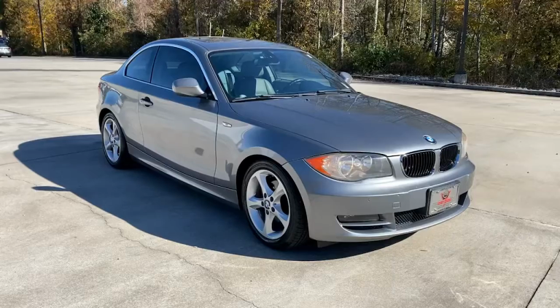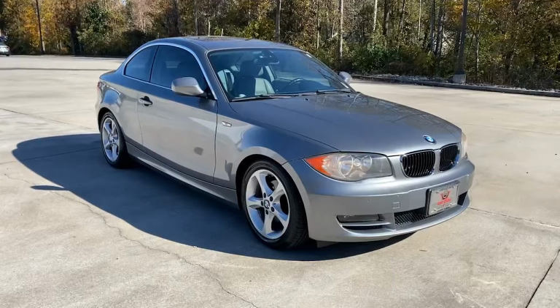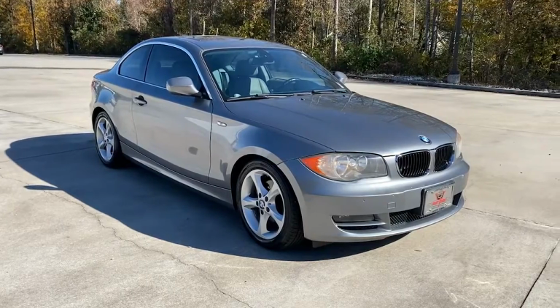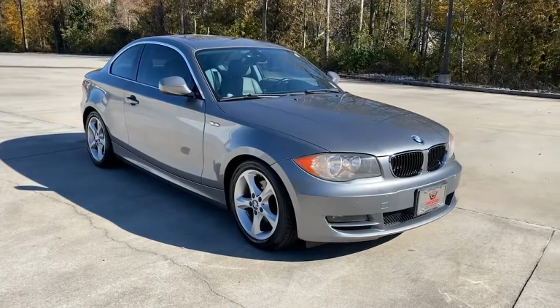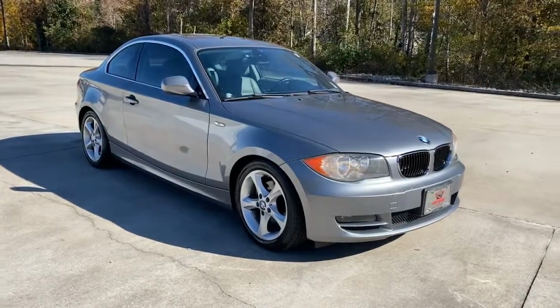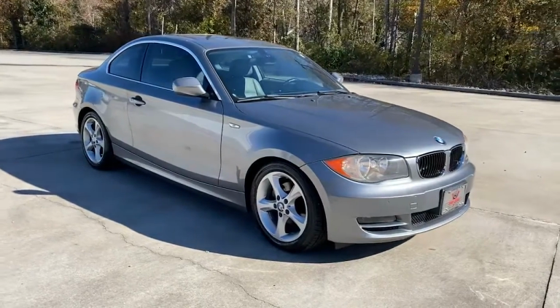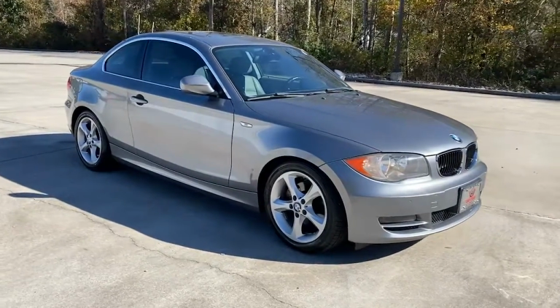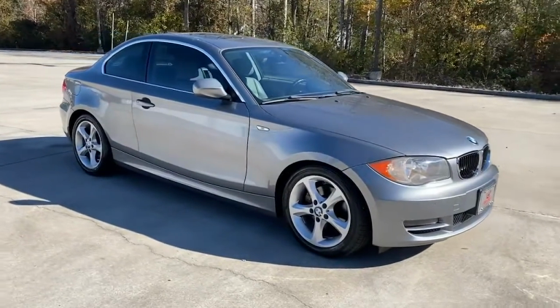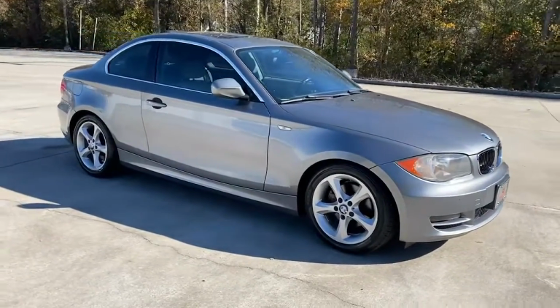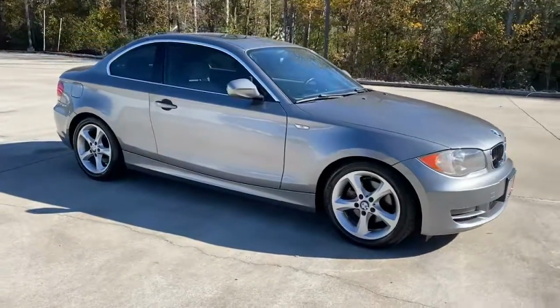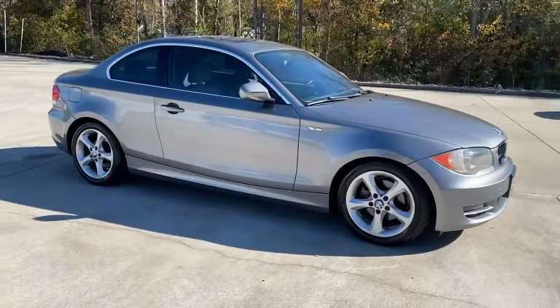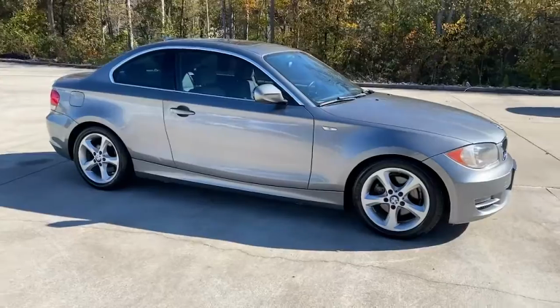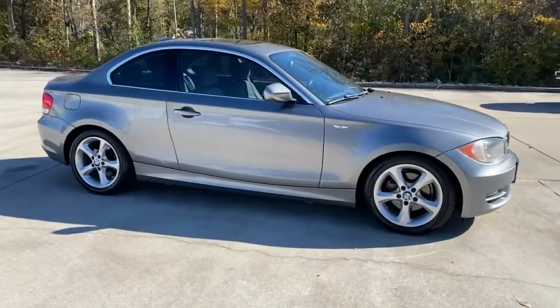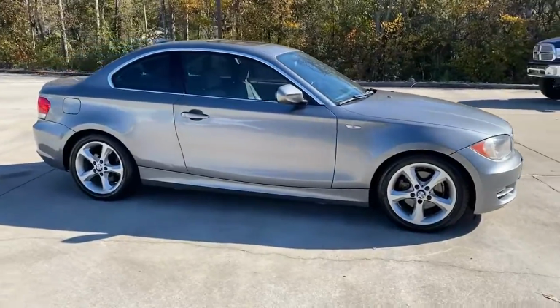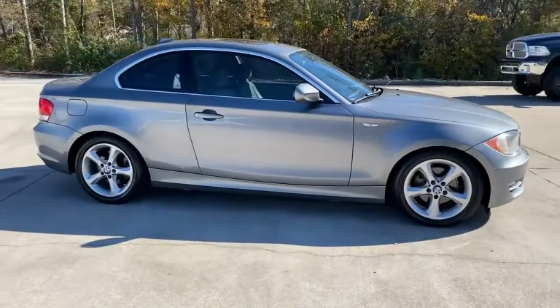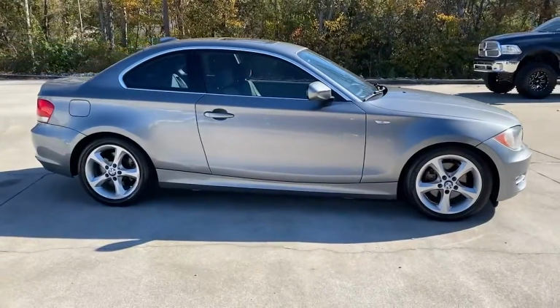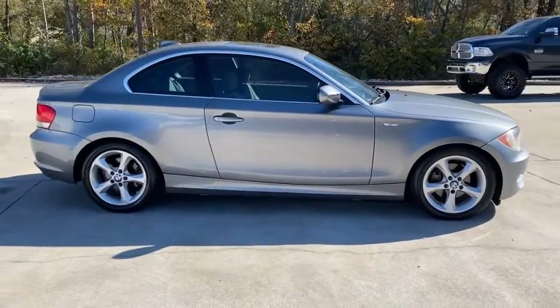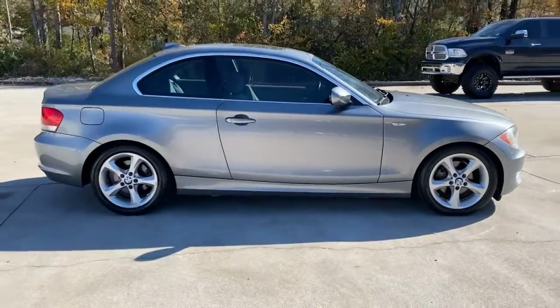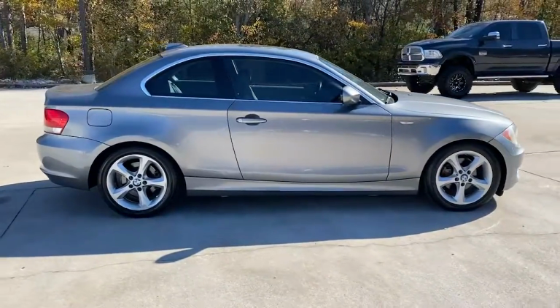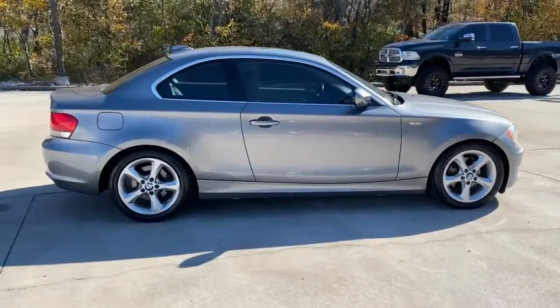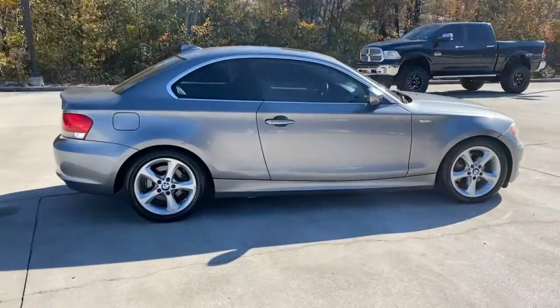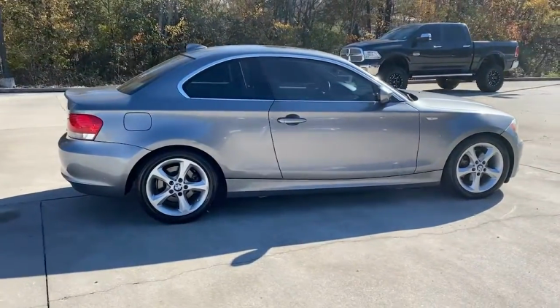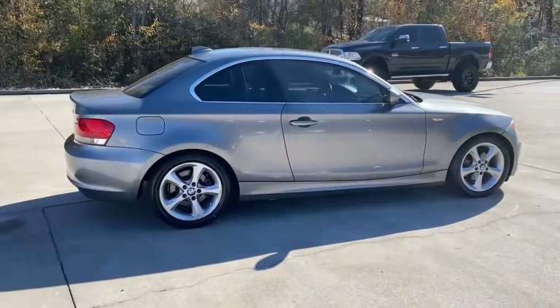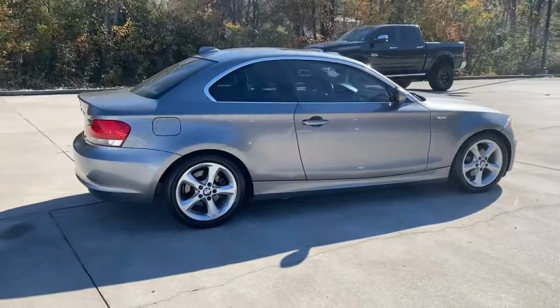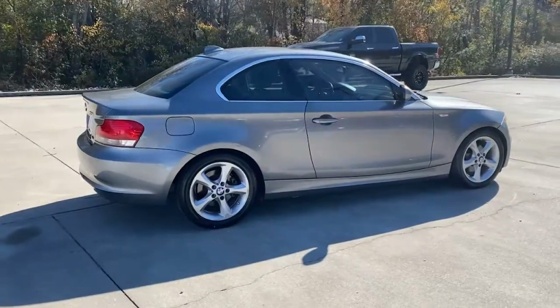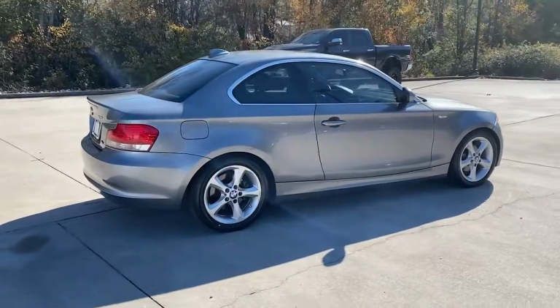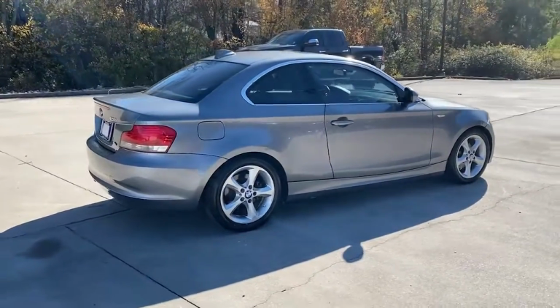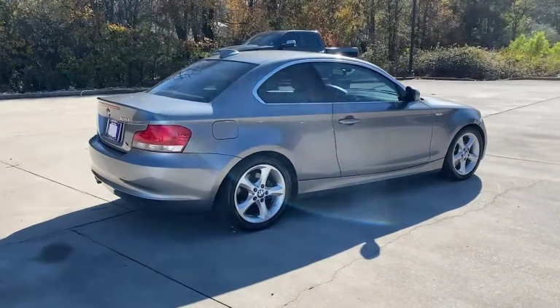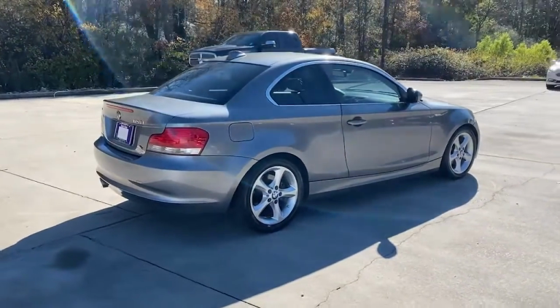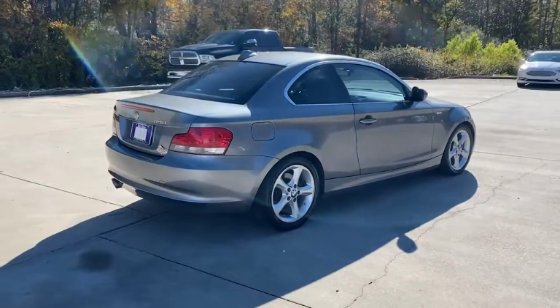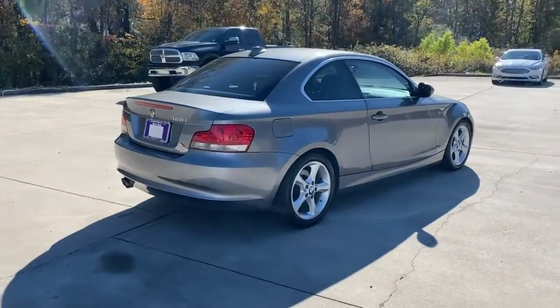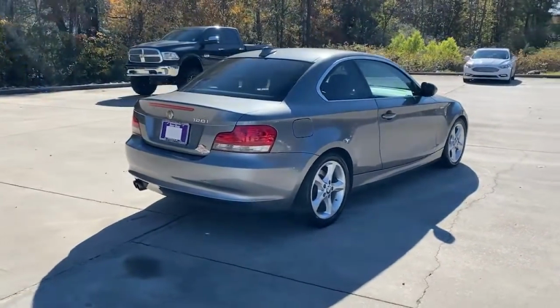Your next car could be the 2011 BMW 128i. This vehicle is an outstanding buy with fewer than 90,000 miles on the odometer. Get the features you need and the comfort and style you've been hoping for.